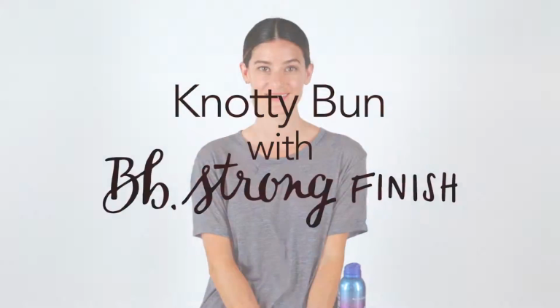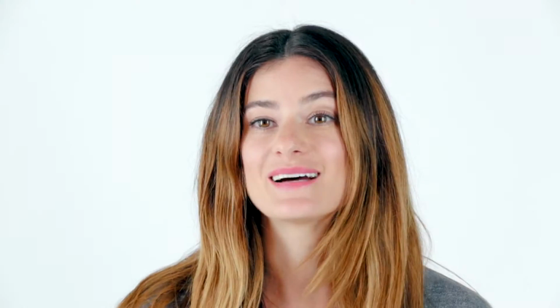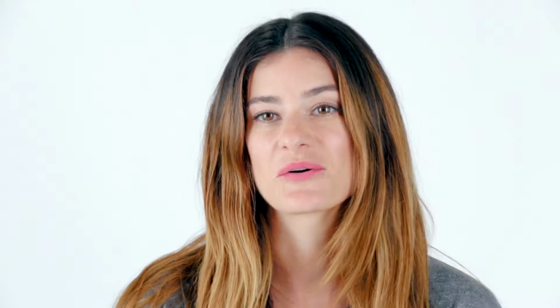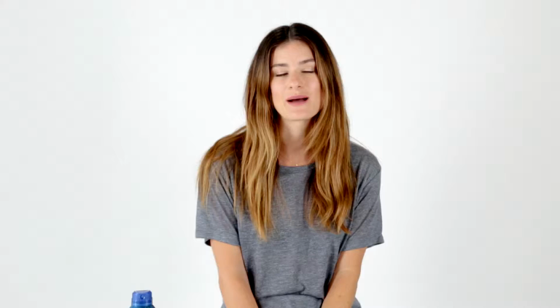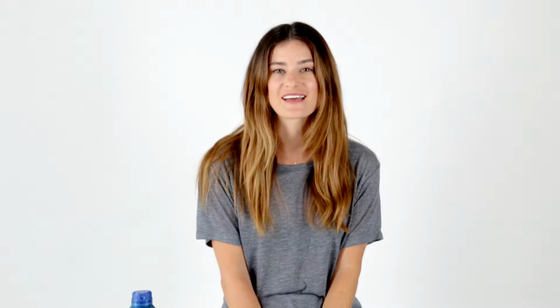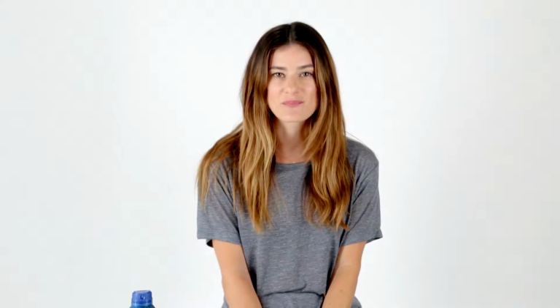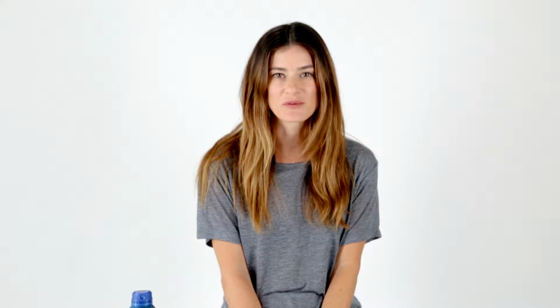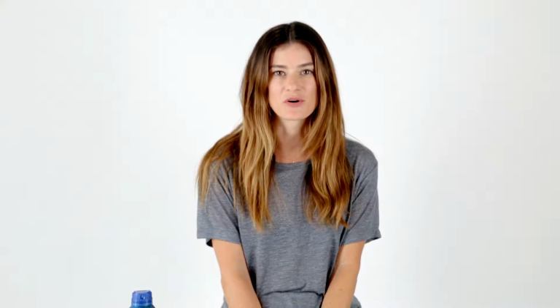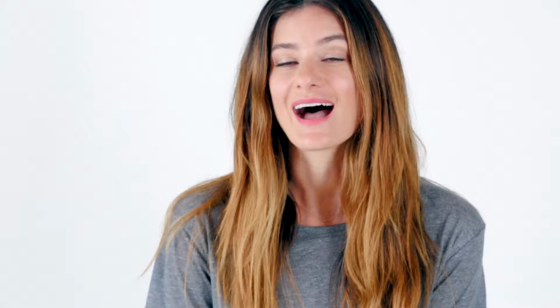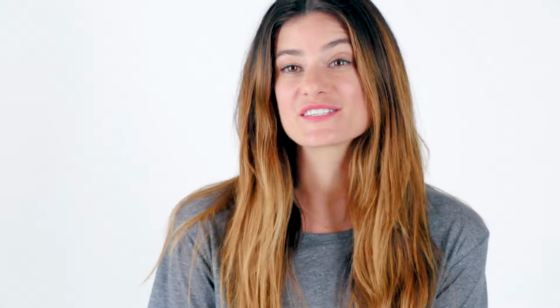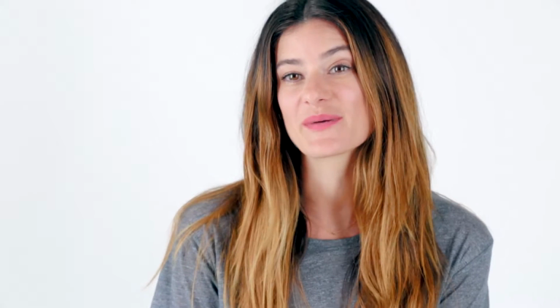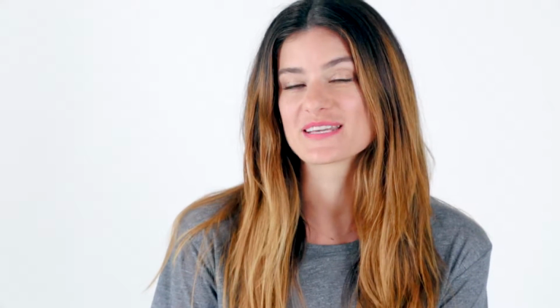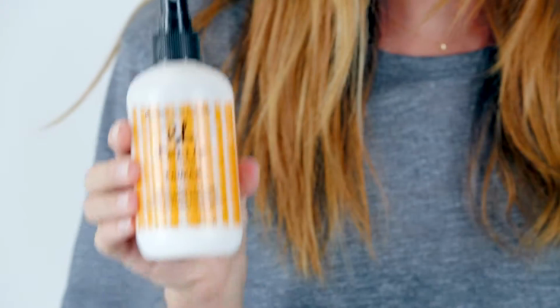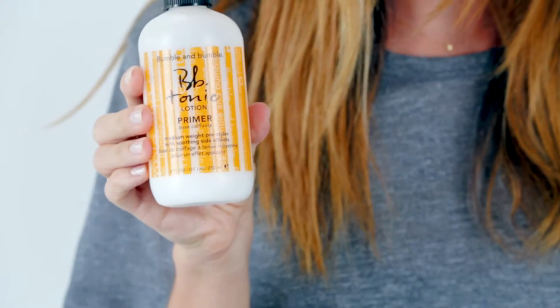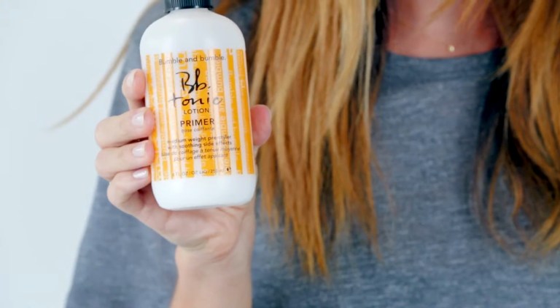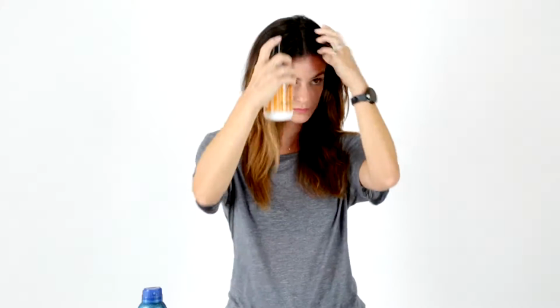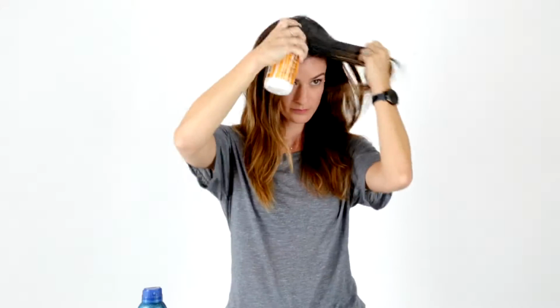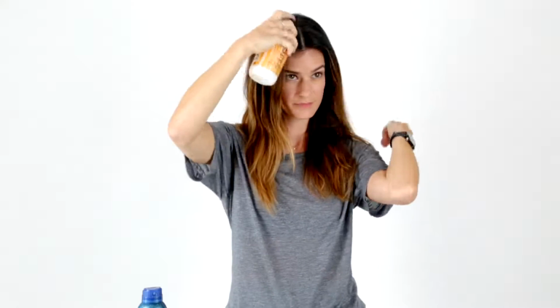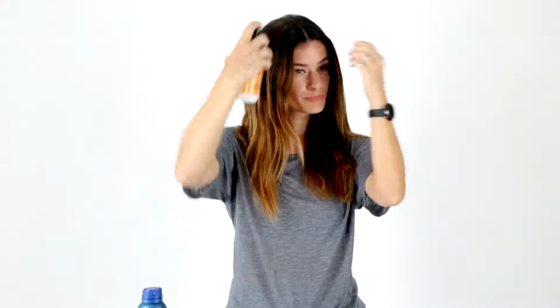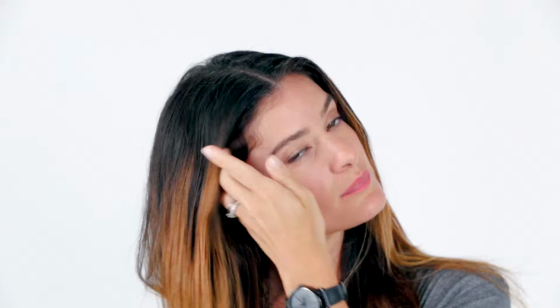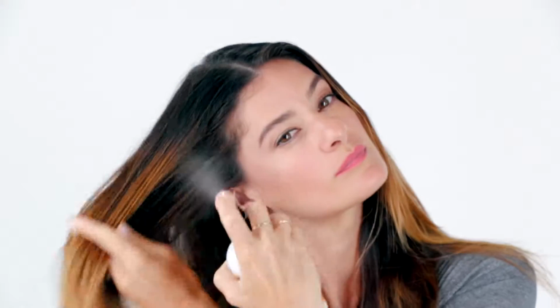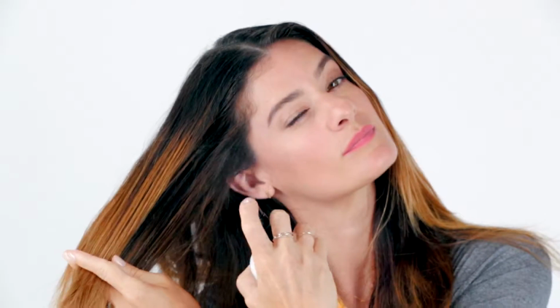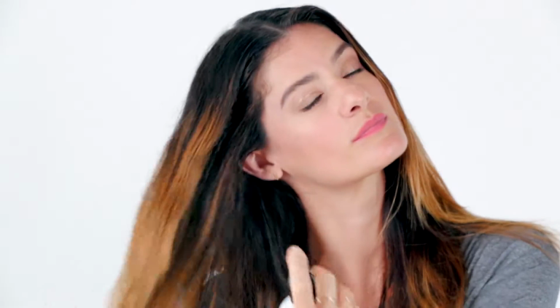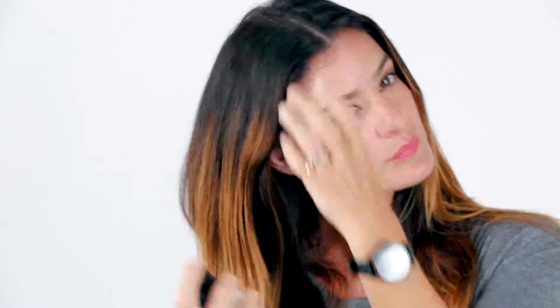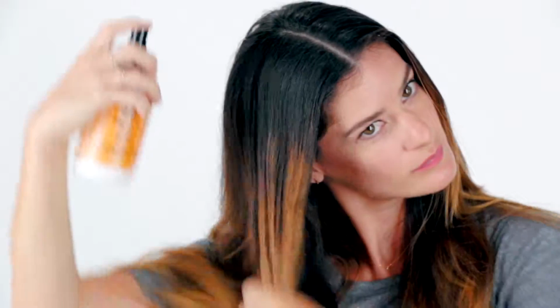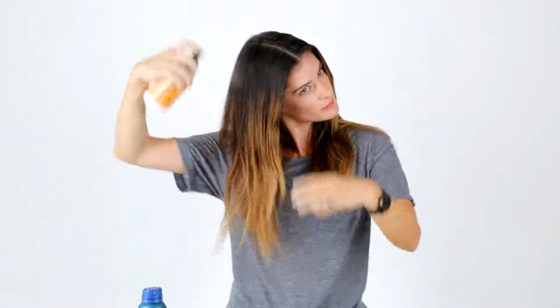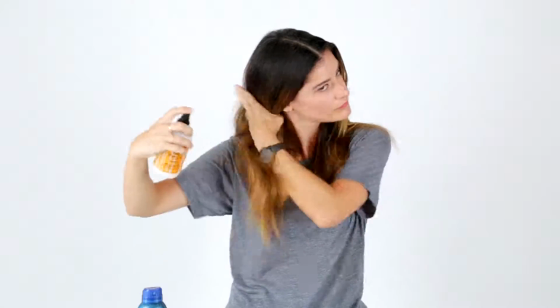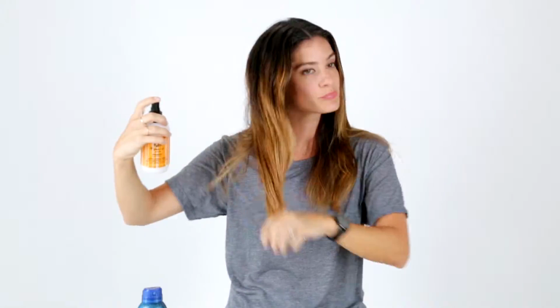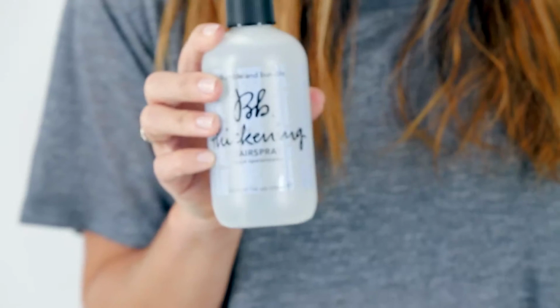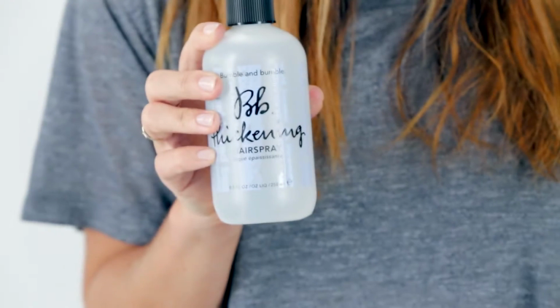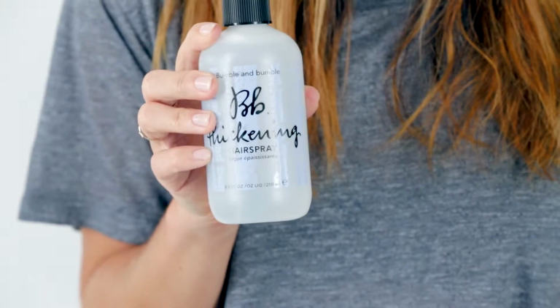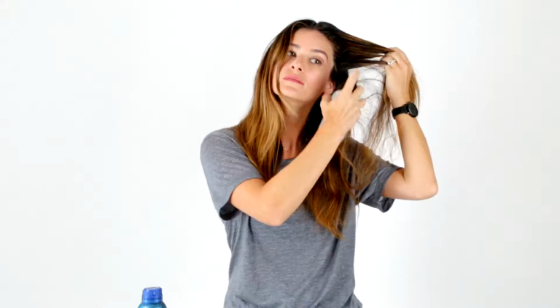Hi, I'm Joey. I'm a stylist at Bumble and Bumble. I'm going to start by using BB Tonic Lotion Primer and BB Thickening Hairspray.